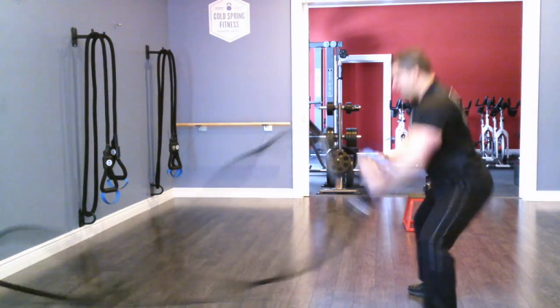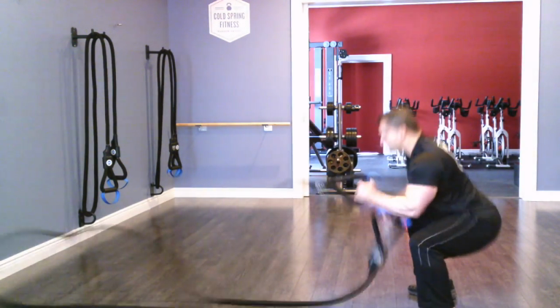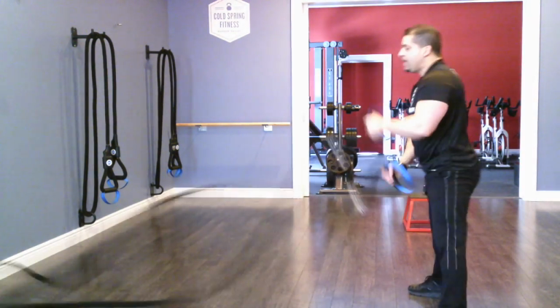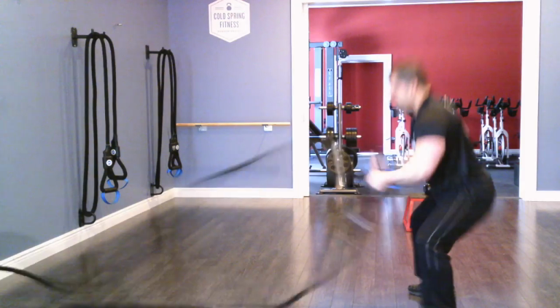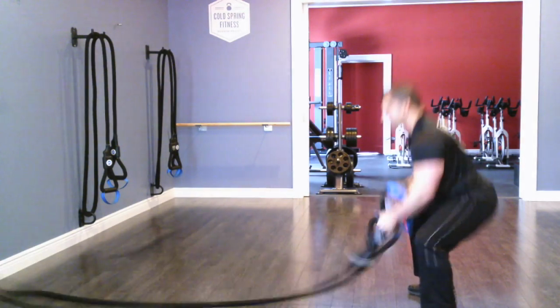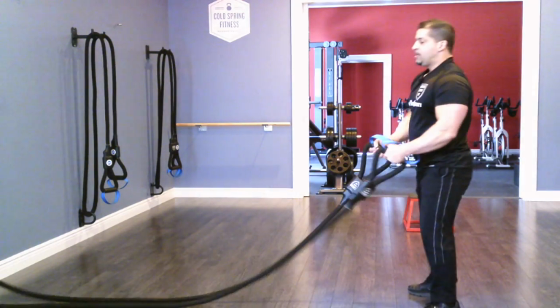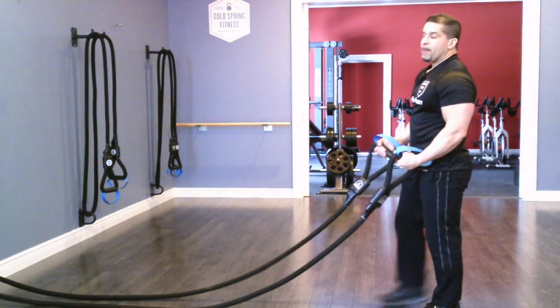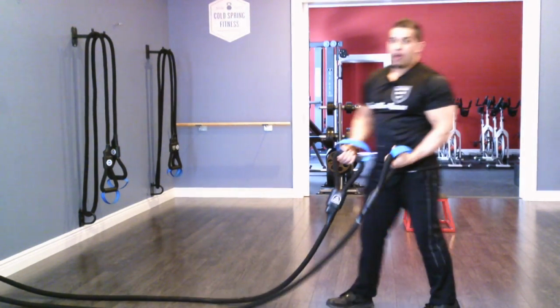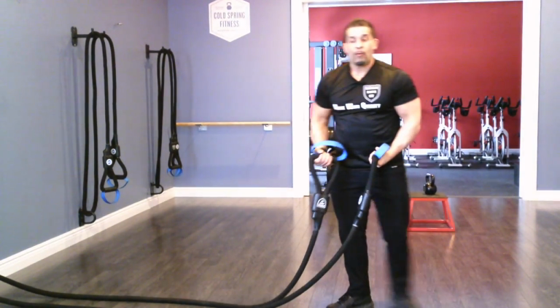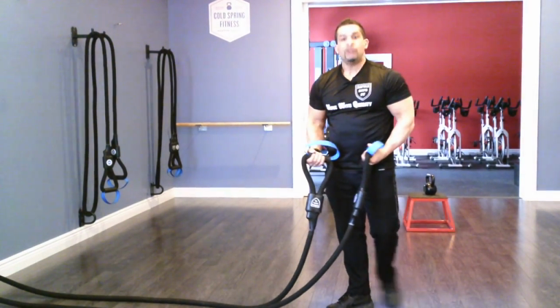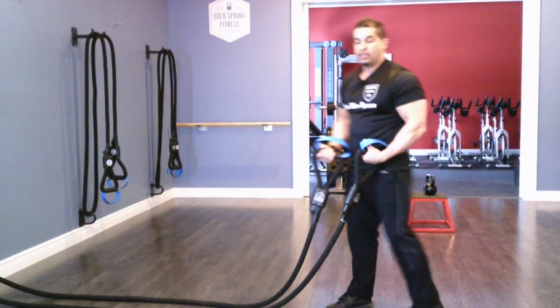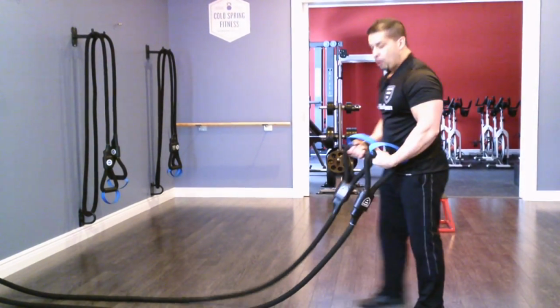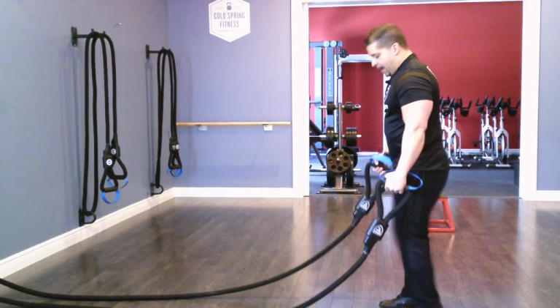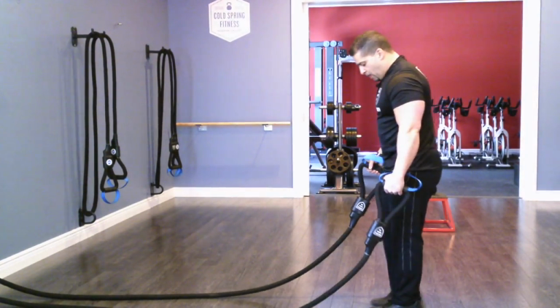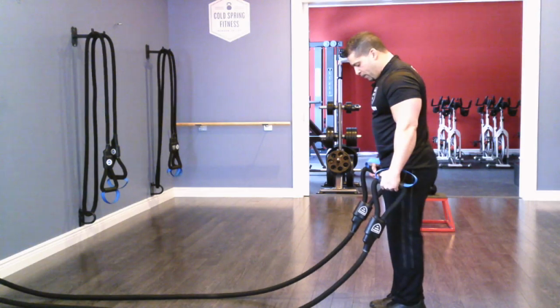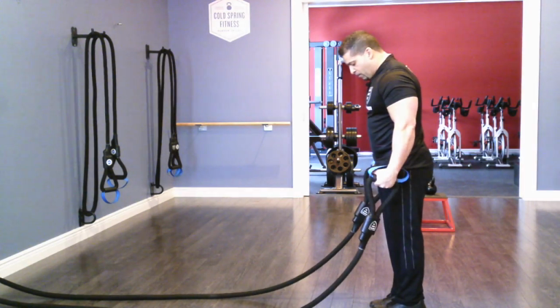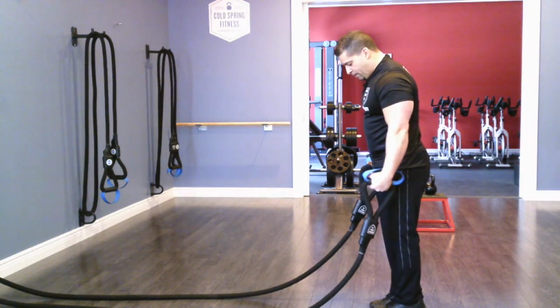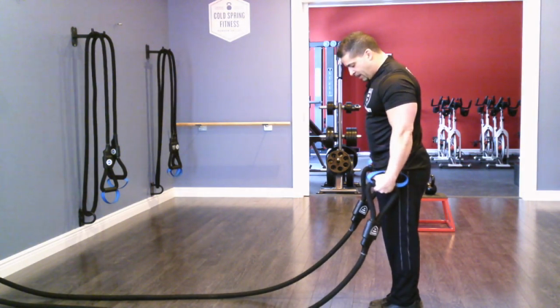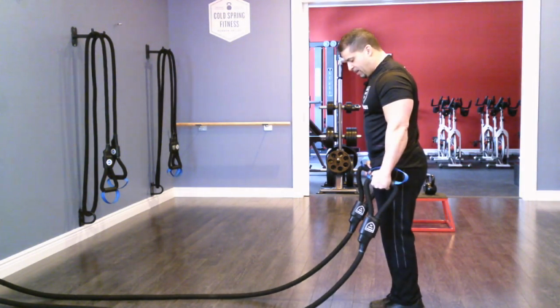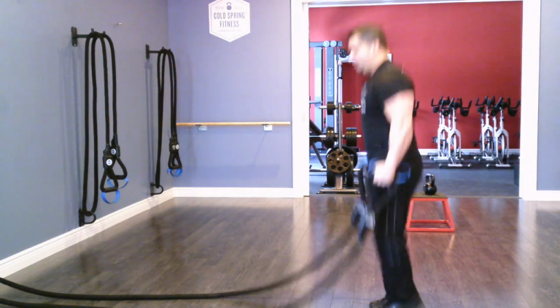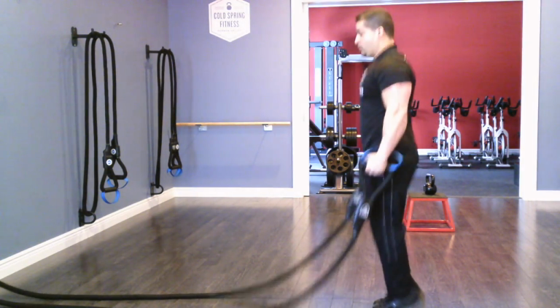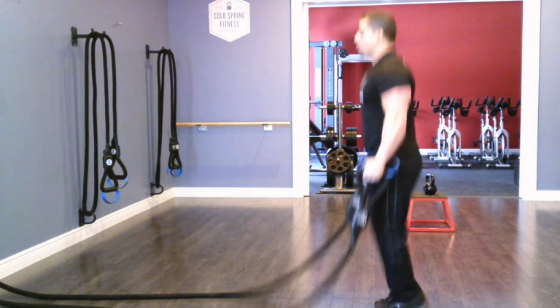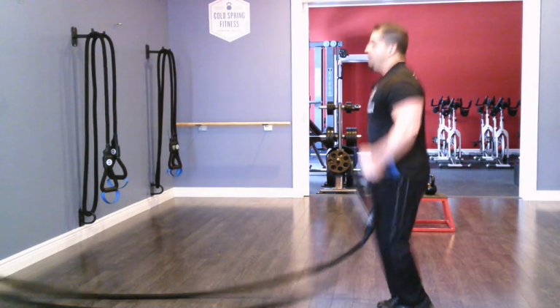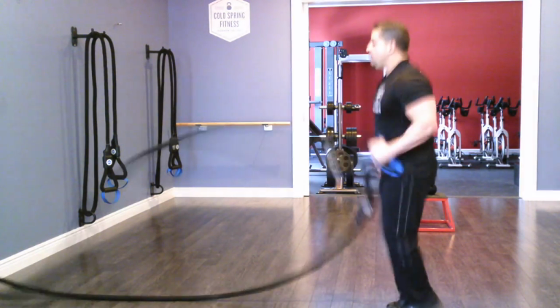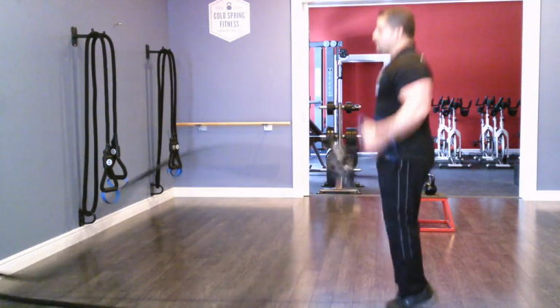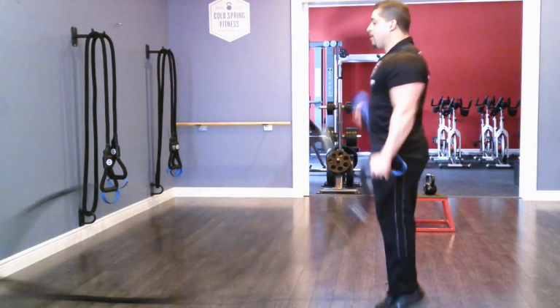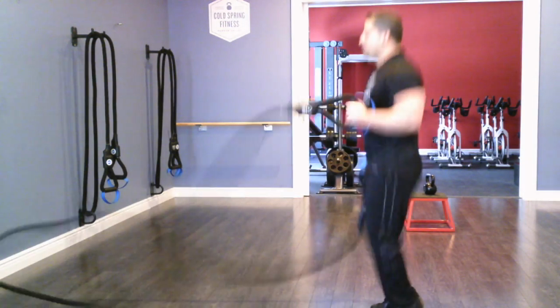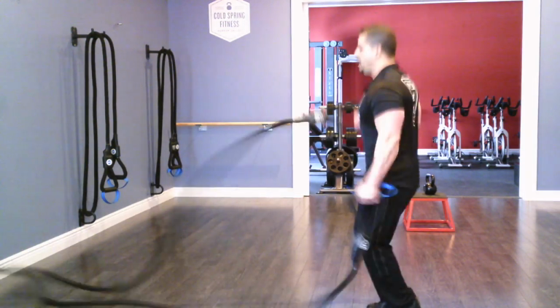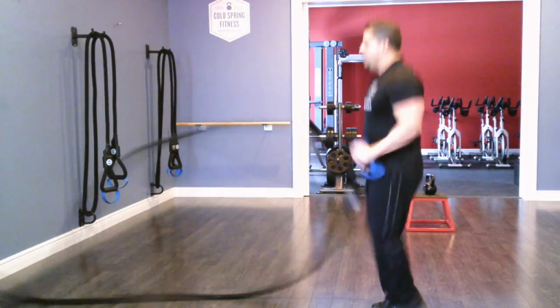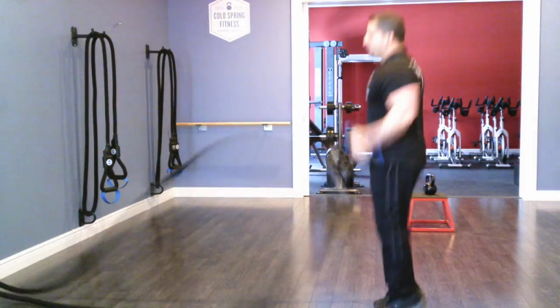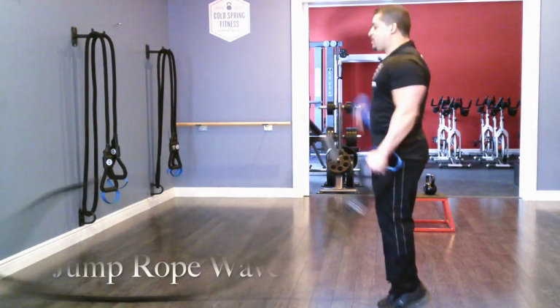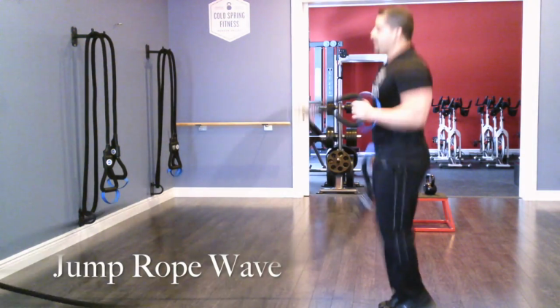From there I'll go right into a jump rope. The foot mechanics are going to be the same as if you were jumping rope, but now my movements are here on the side — I'm creating waves just like this, nice fluid waves just like that.